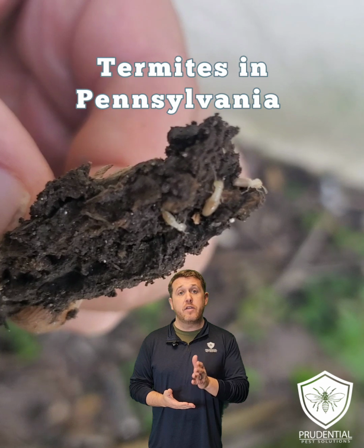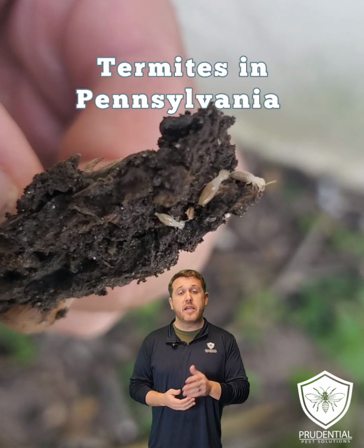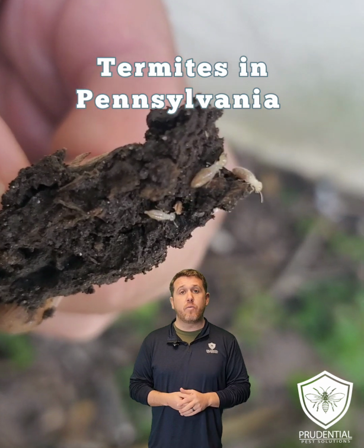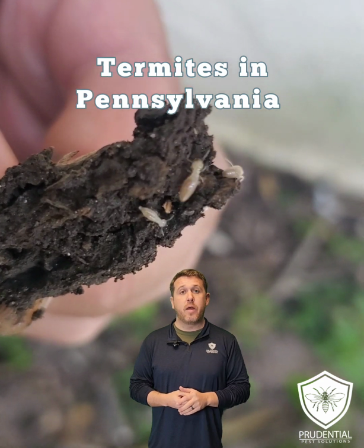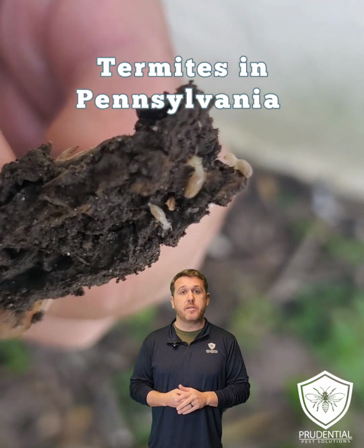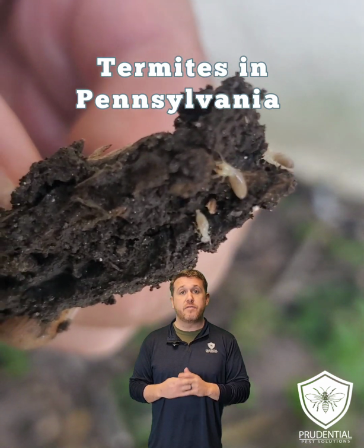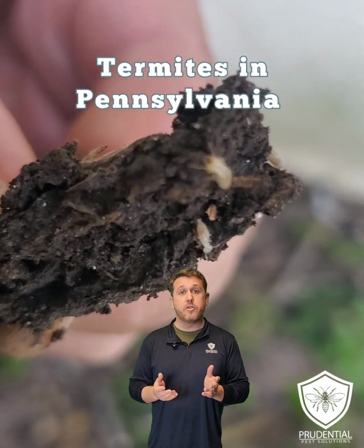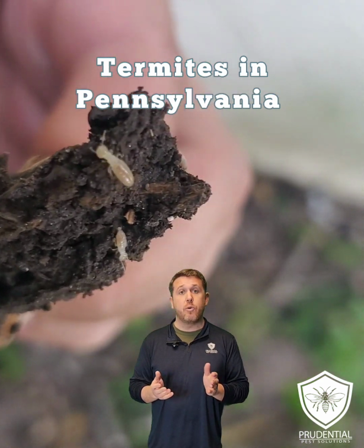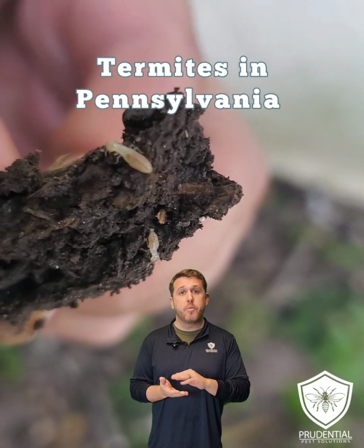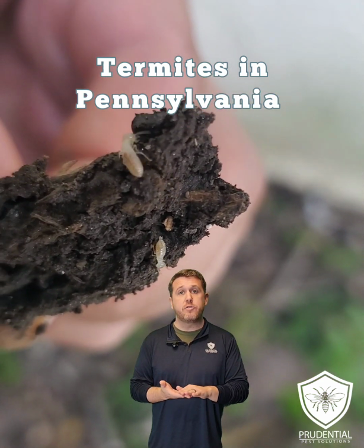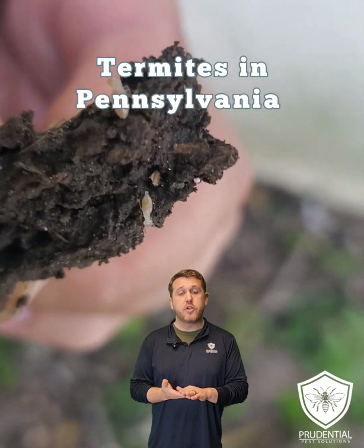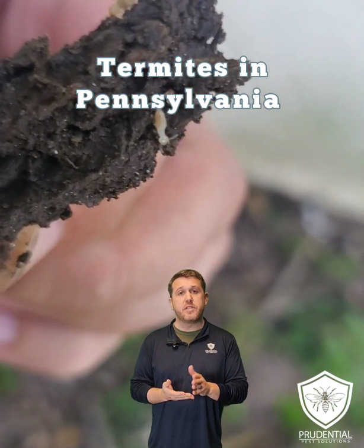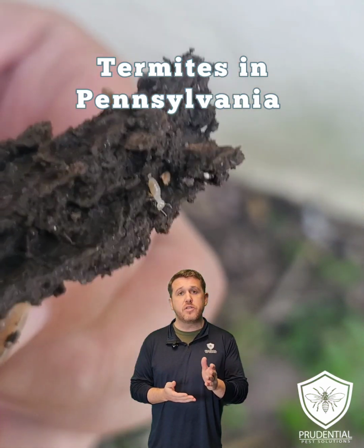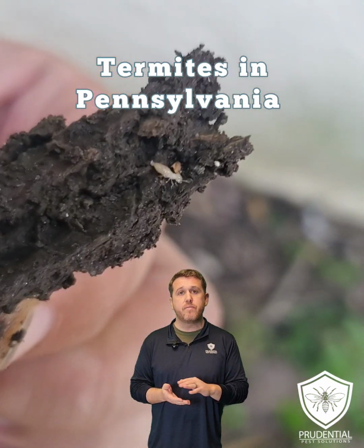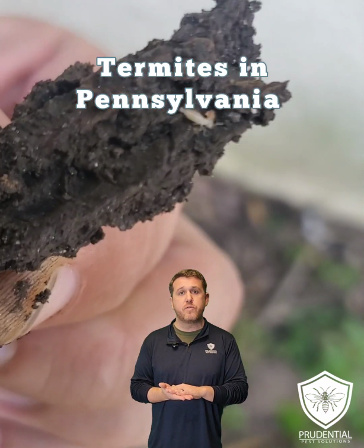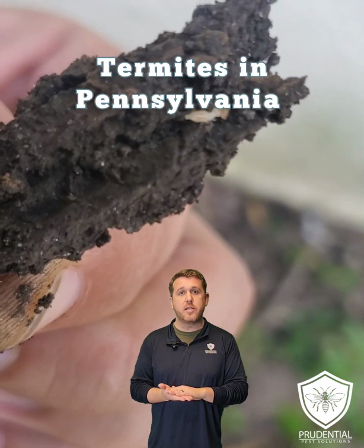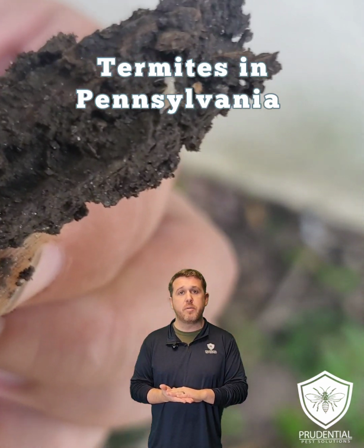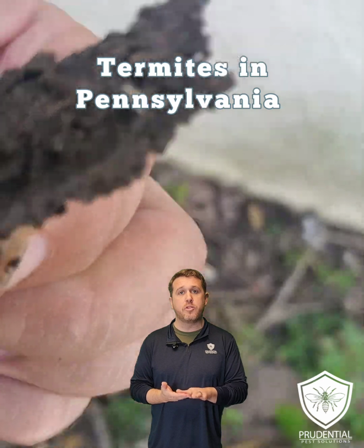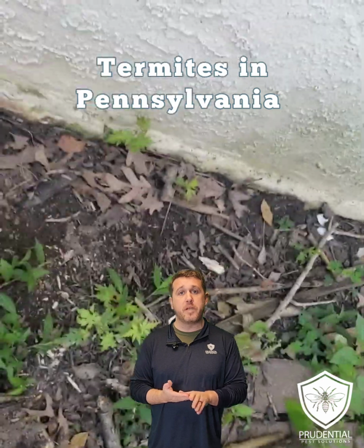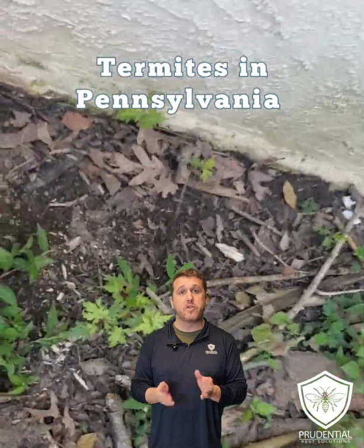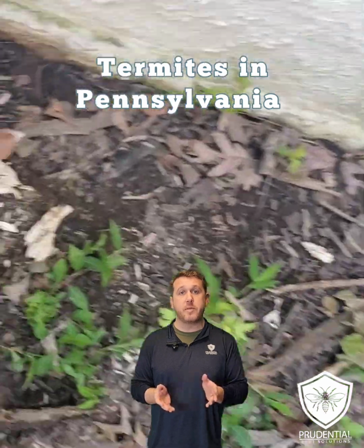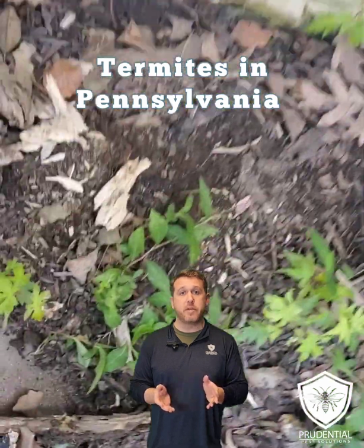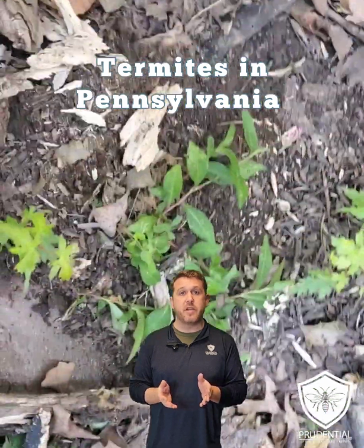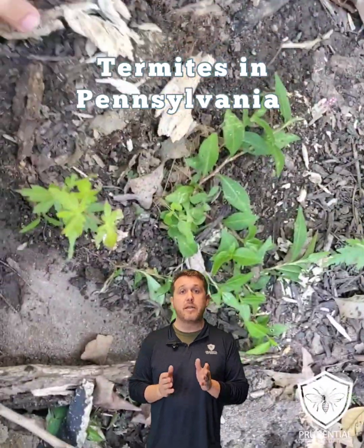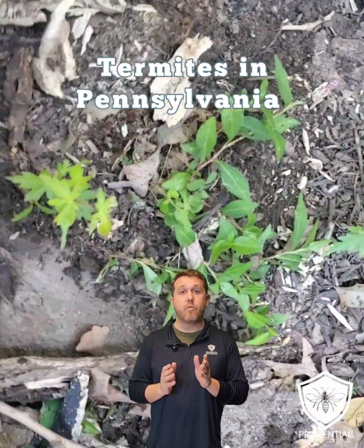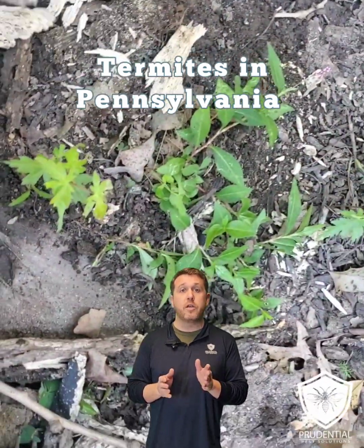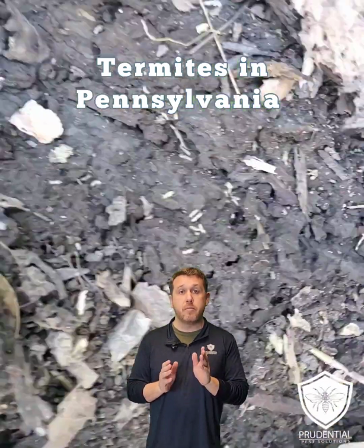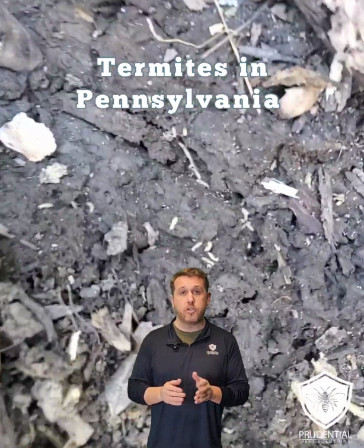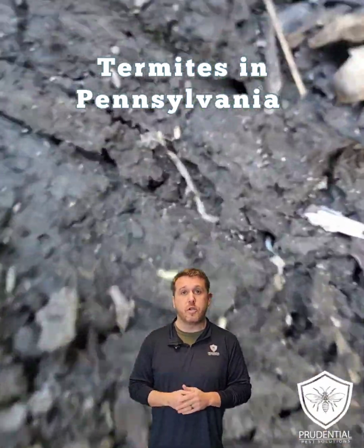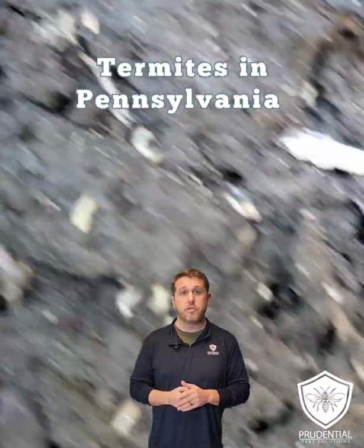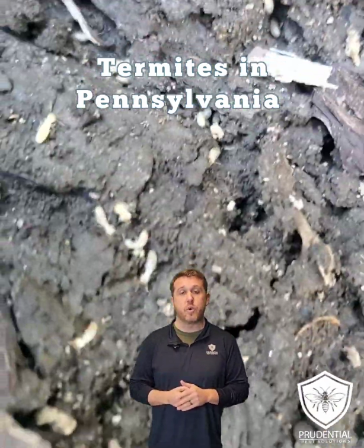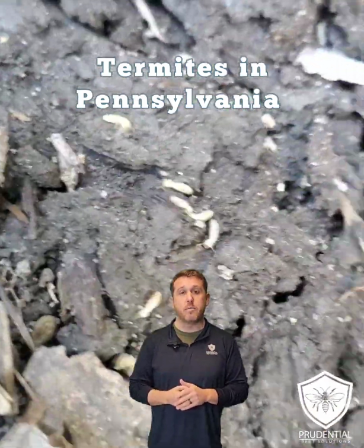This is taken in the warm weather months of summer, so they're pretty close to the surface. As you can see, the soil has a little bit of moisture to it, because our termites up here in Pennsylvania need wood and they need moisture. Those are their two requirements.